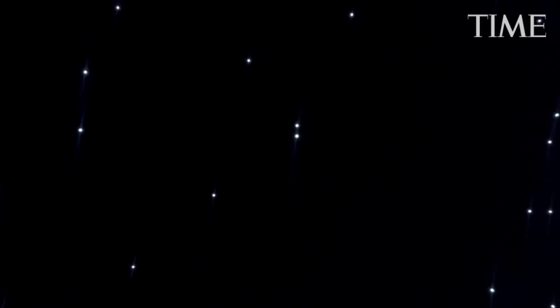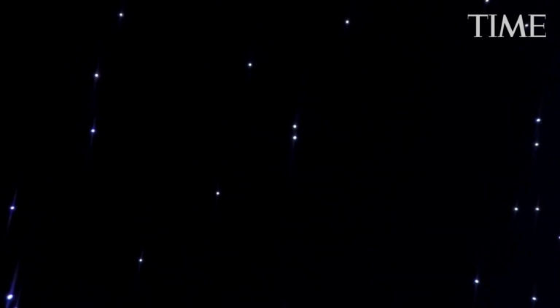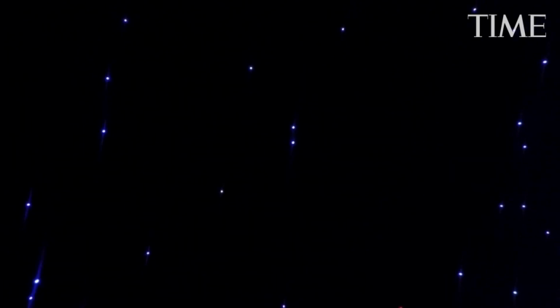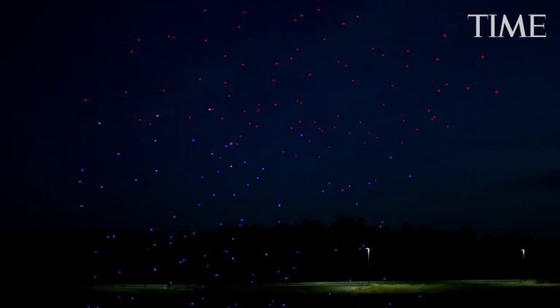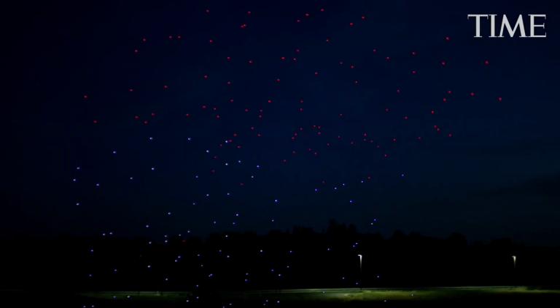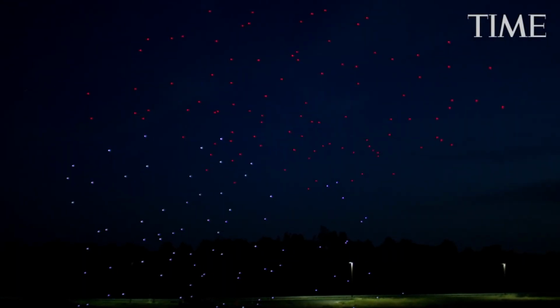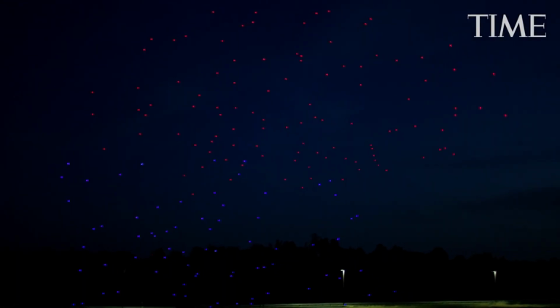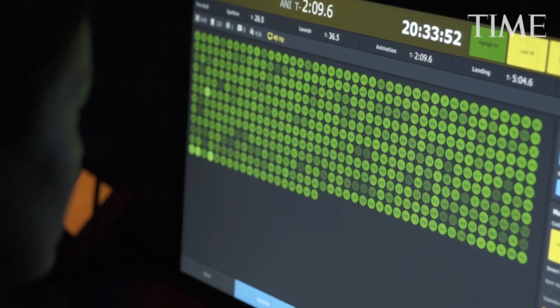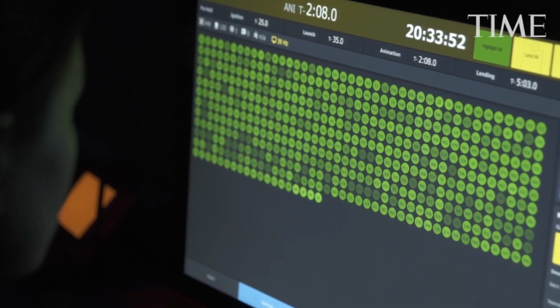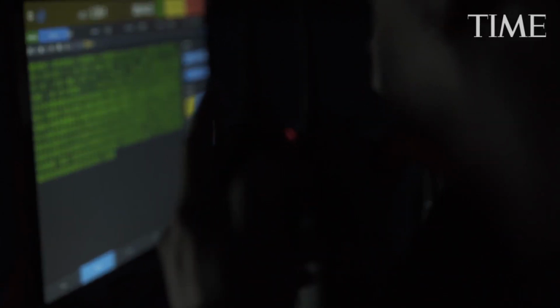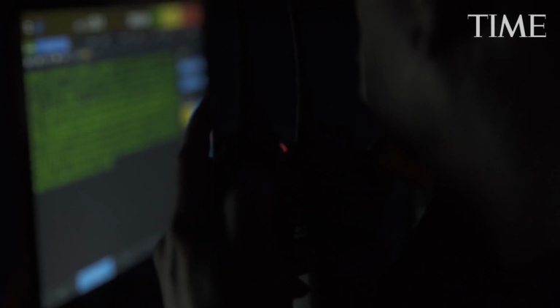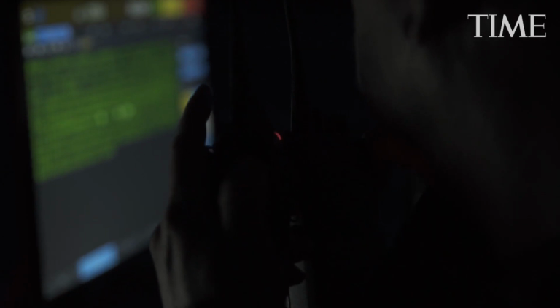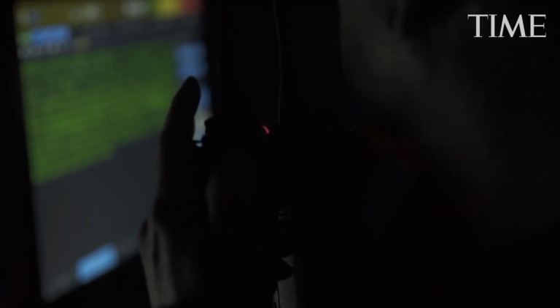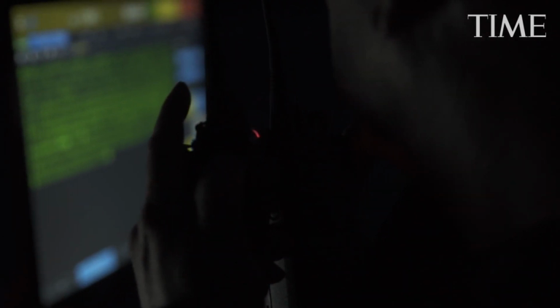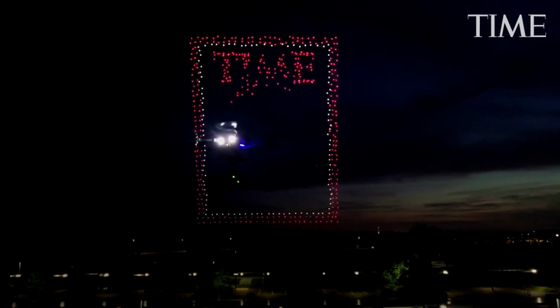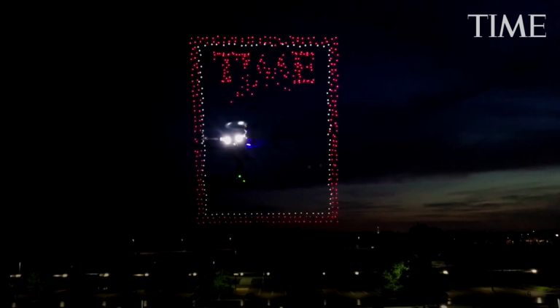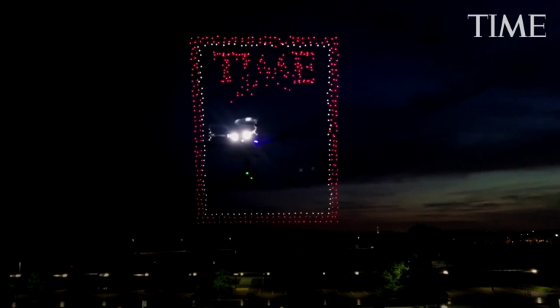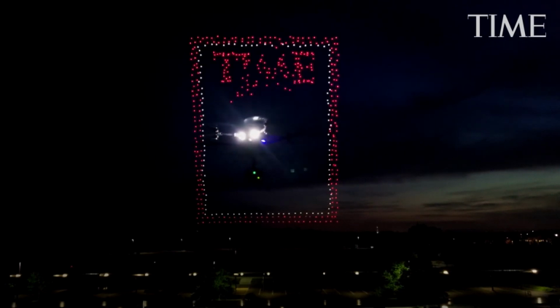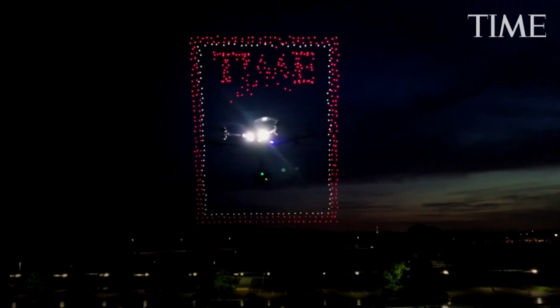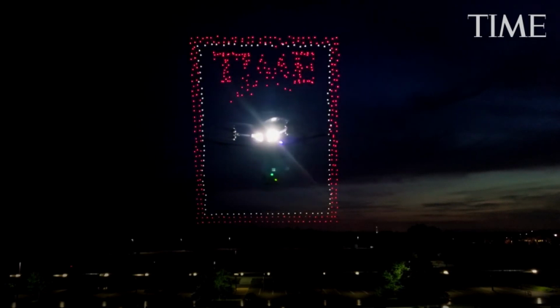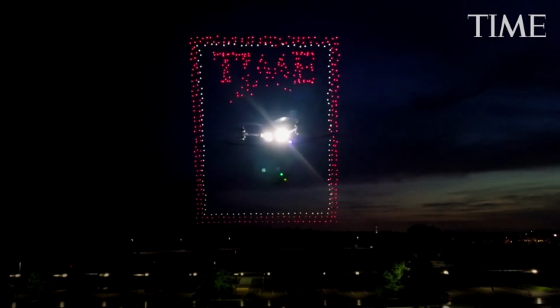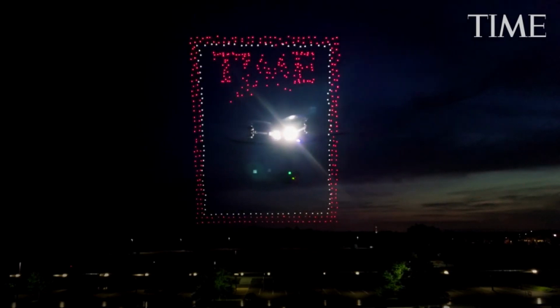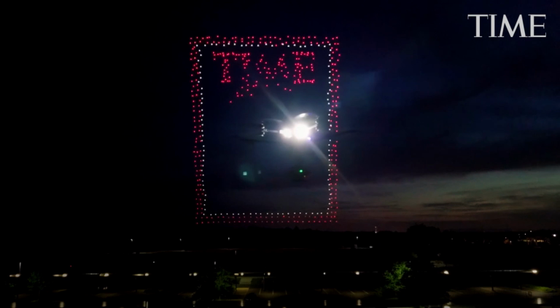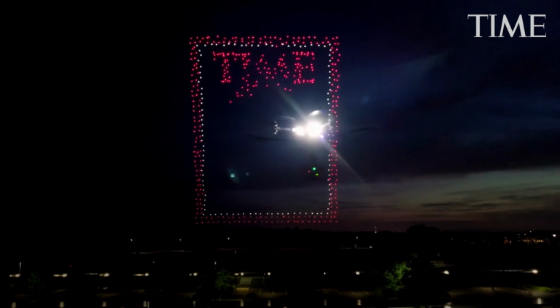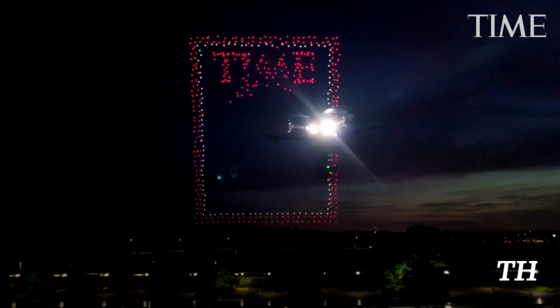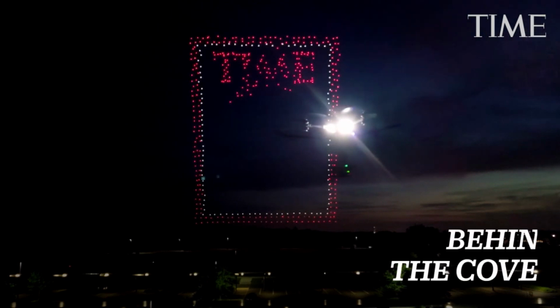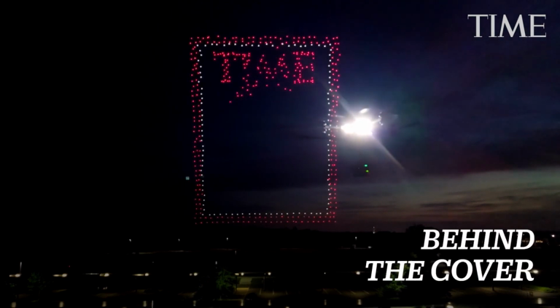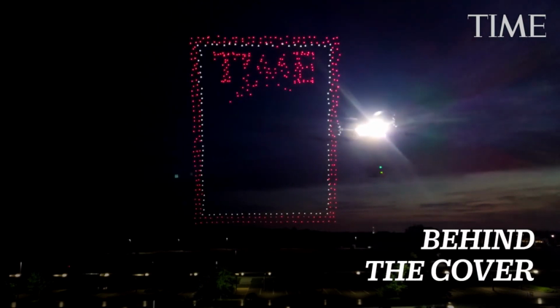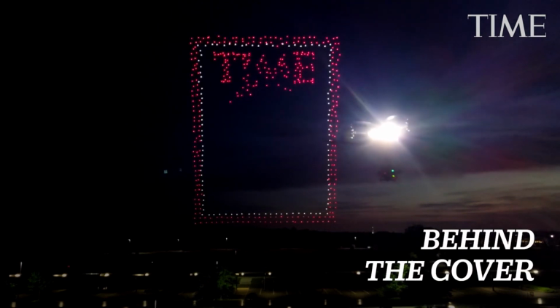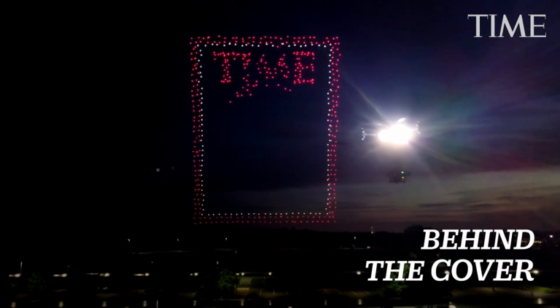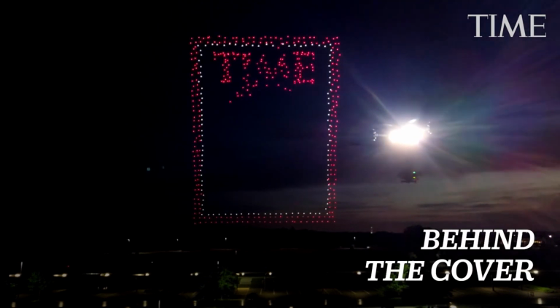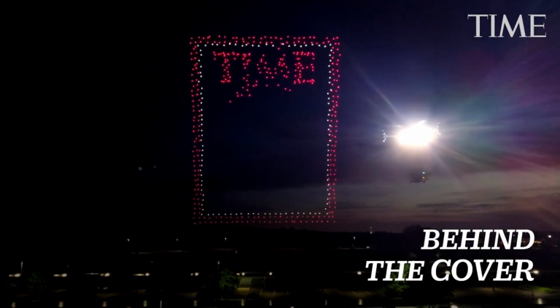Animation in three, two, one. Wins the 2.9. That's it, just hold that. Perfect. That's perfect. Landing in 45 seconds.